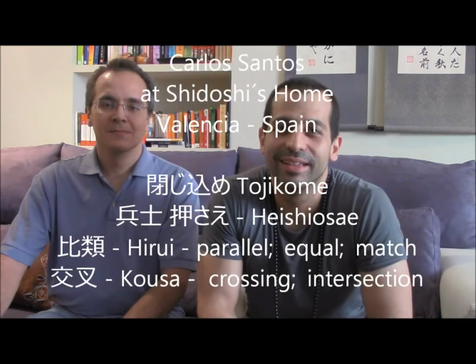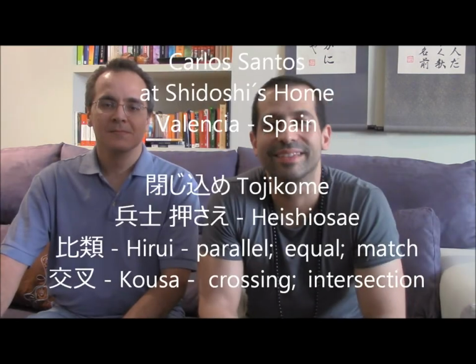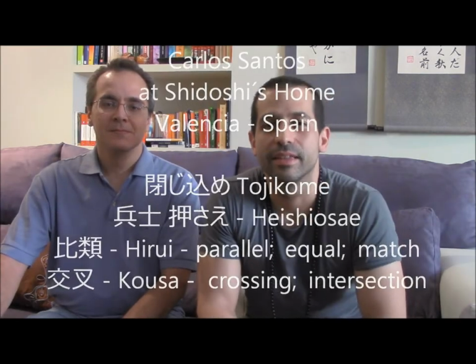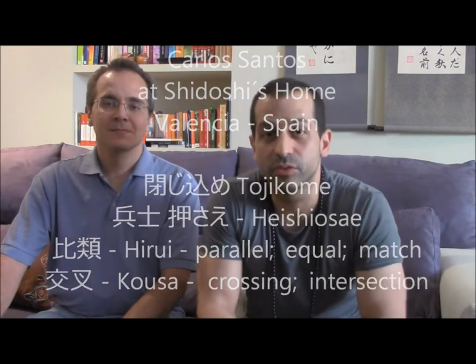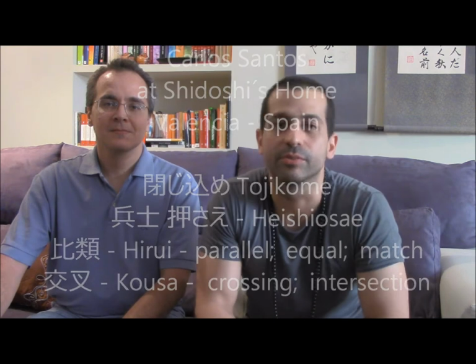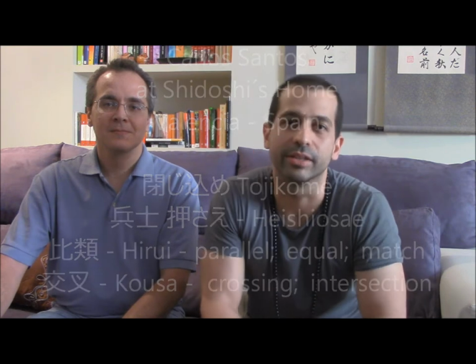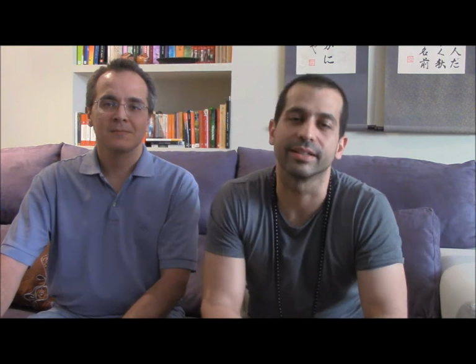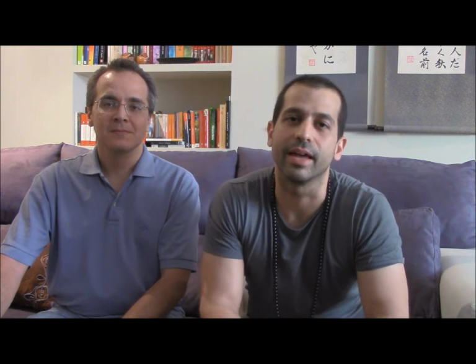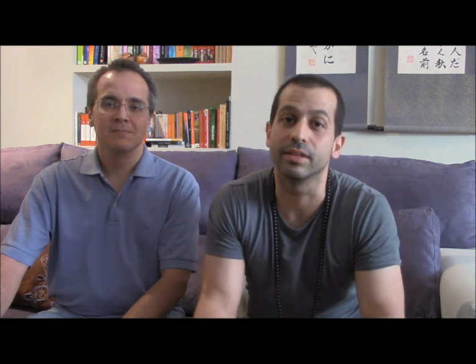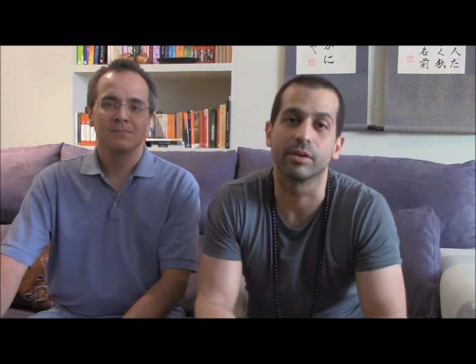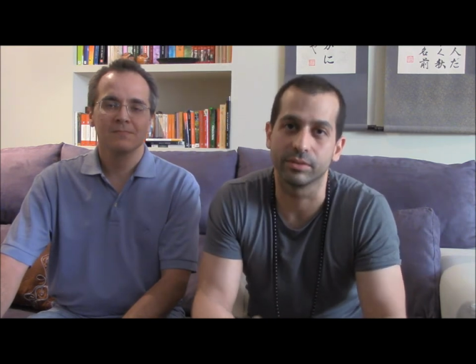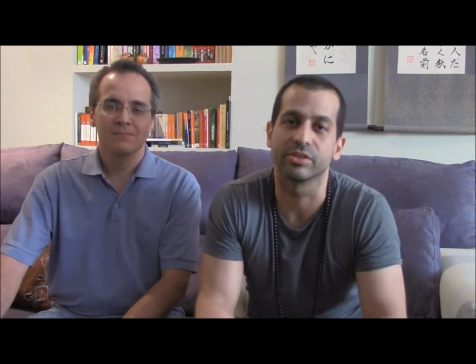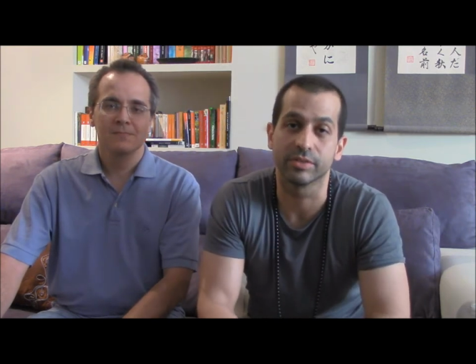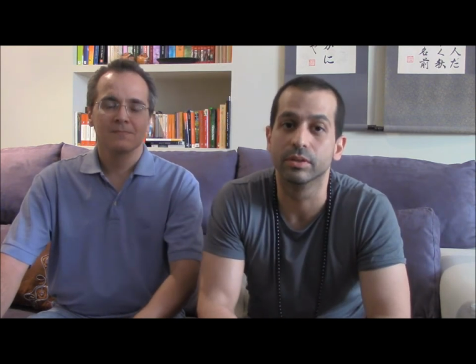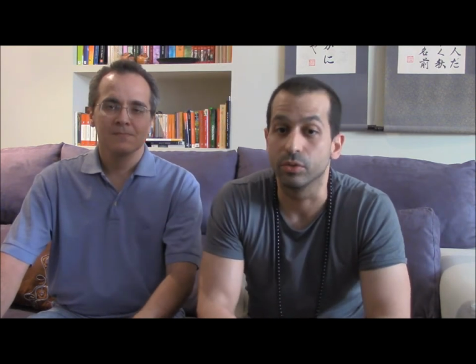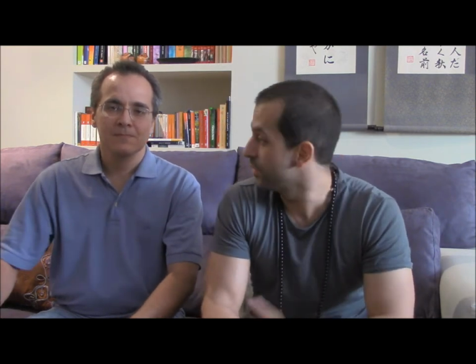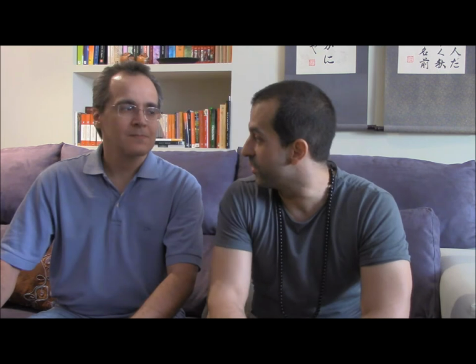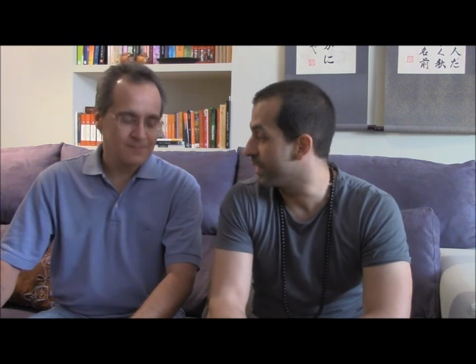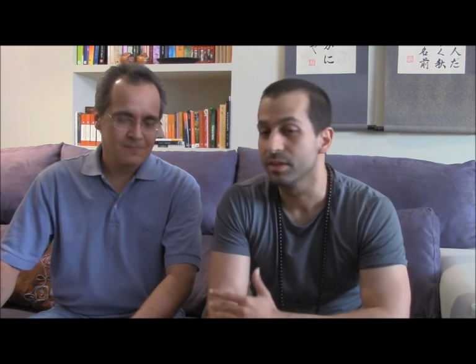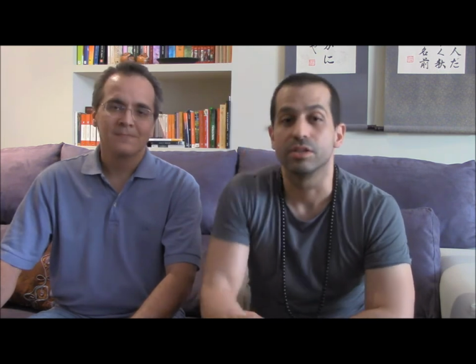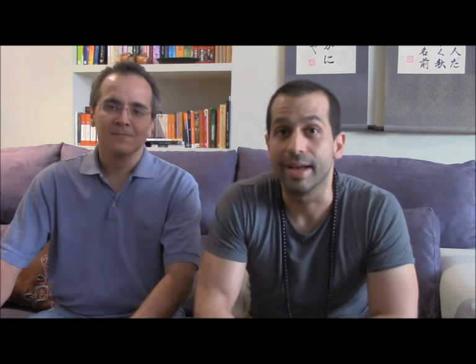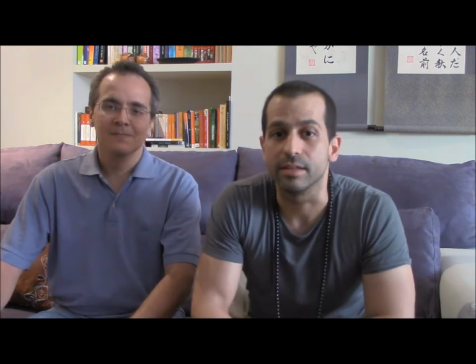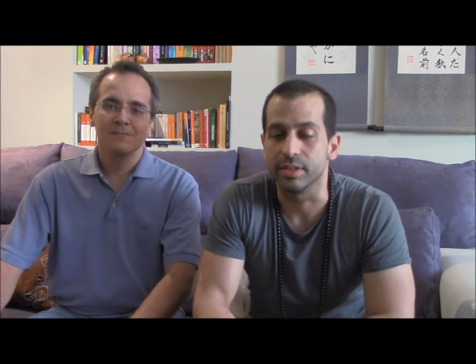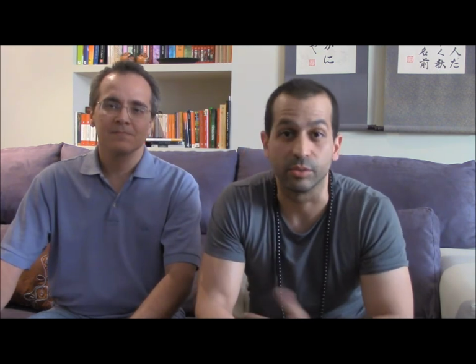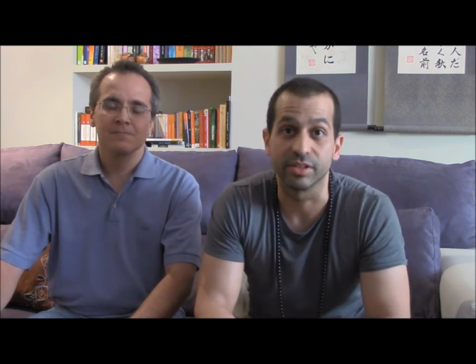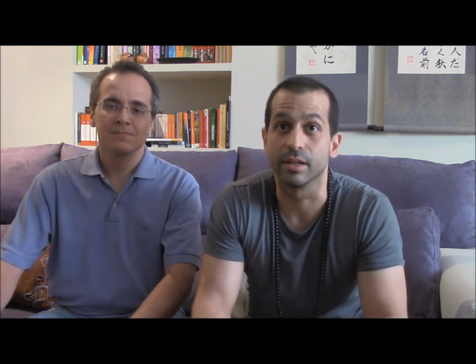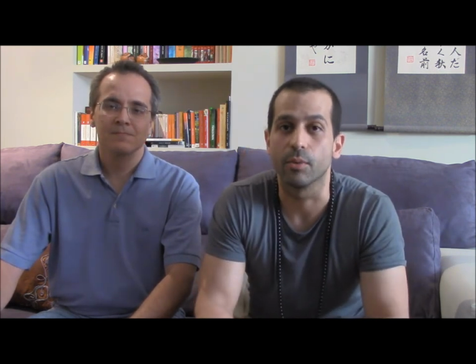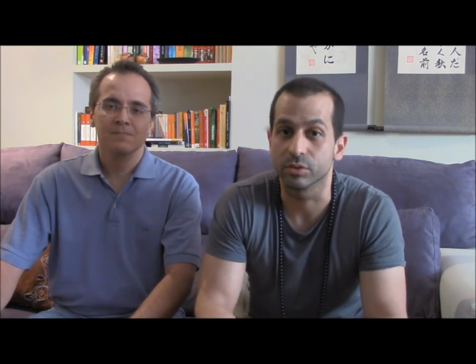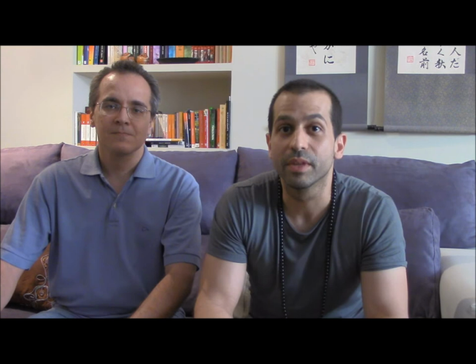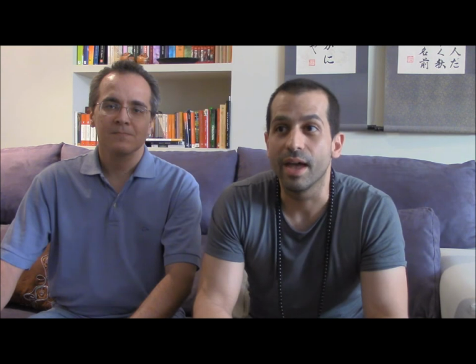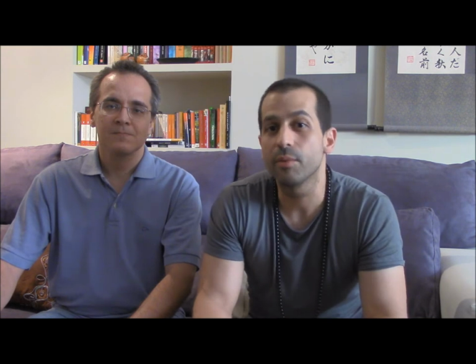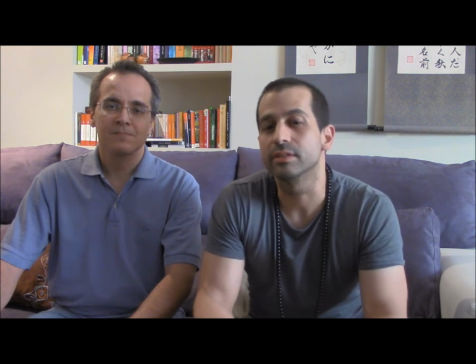Hi, thank you so much for looking at our channel and continuing our path to share knowledge of the school. Today we are here in Valencia. Giovanni is doing his research and his study in the ways of the school.